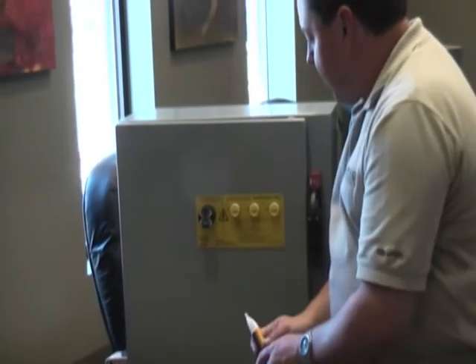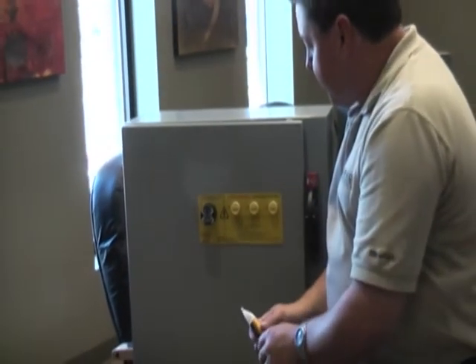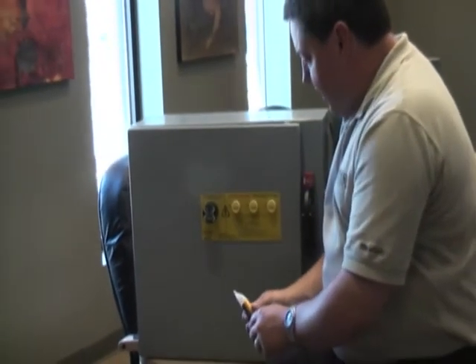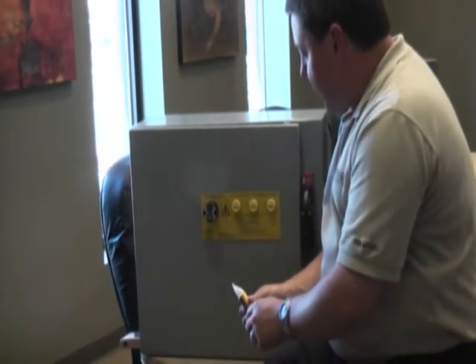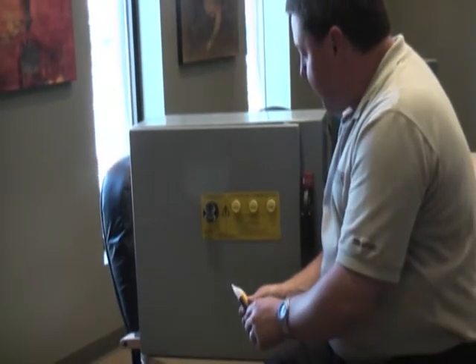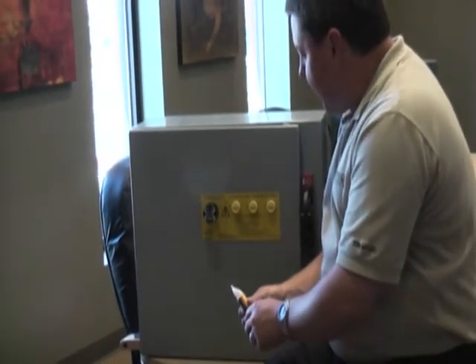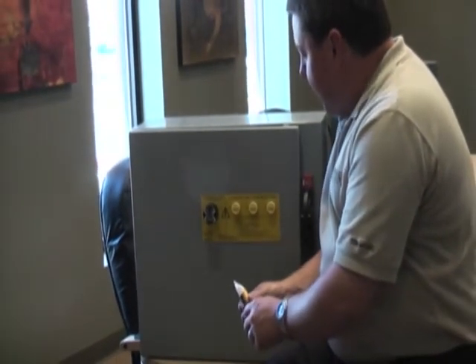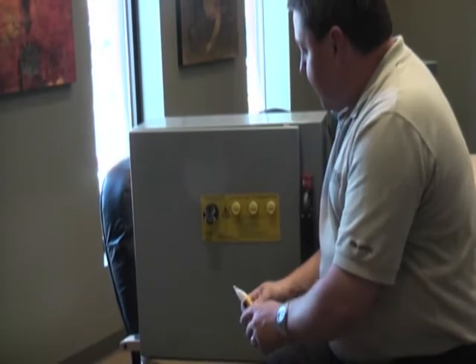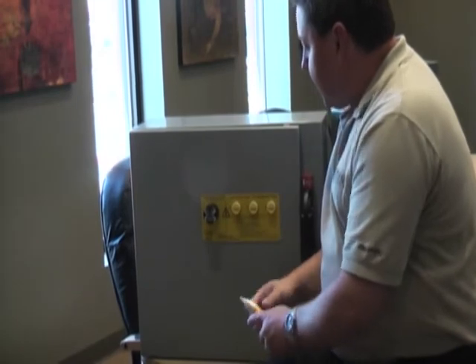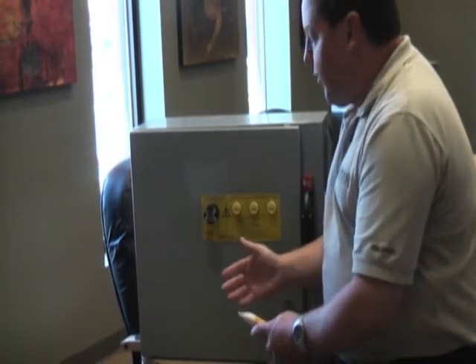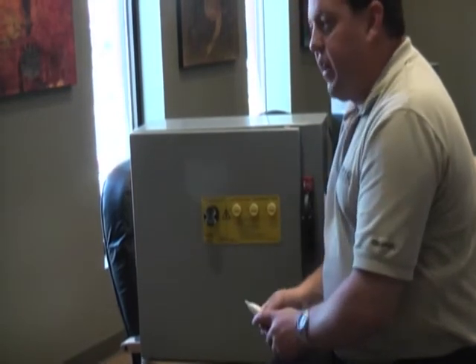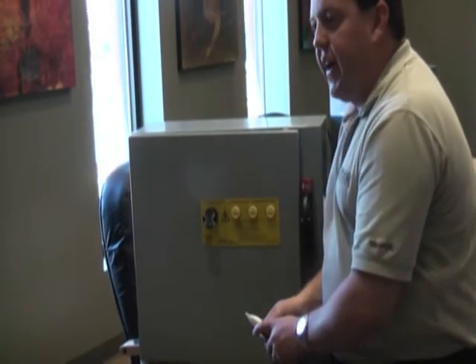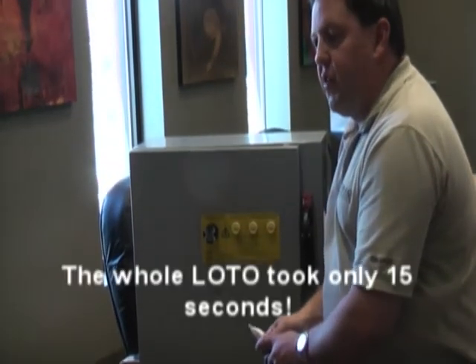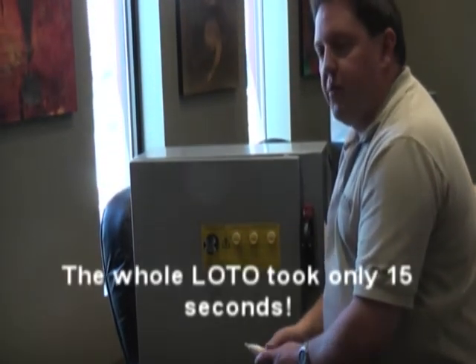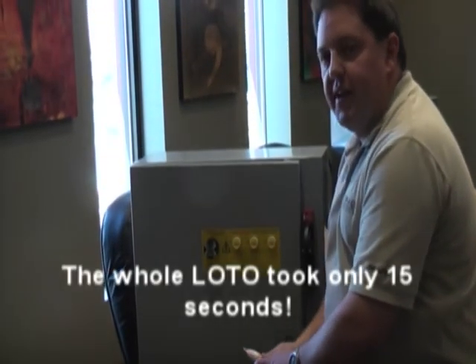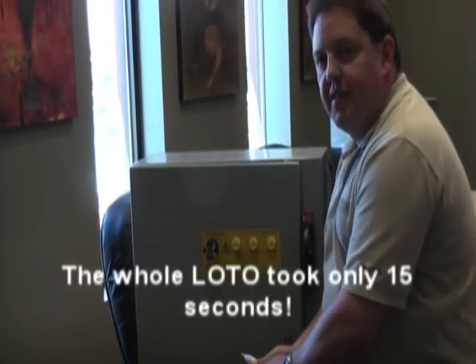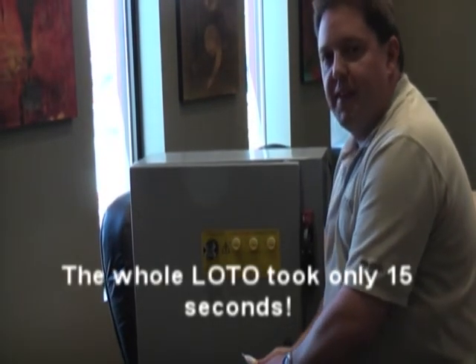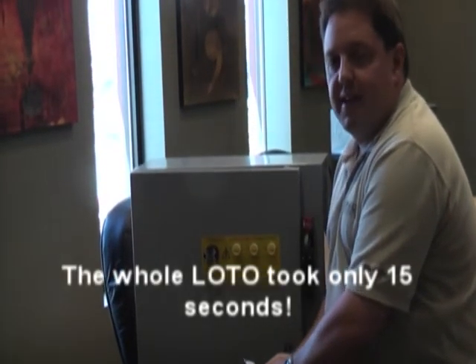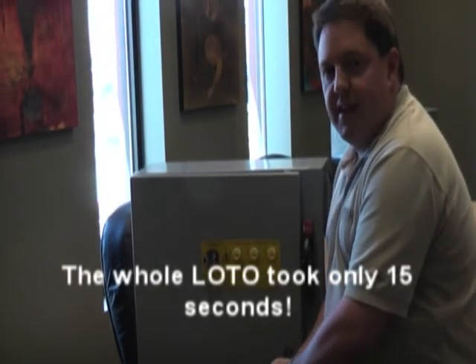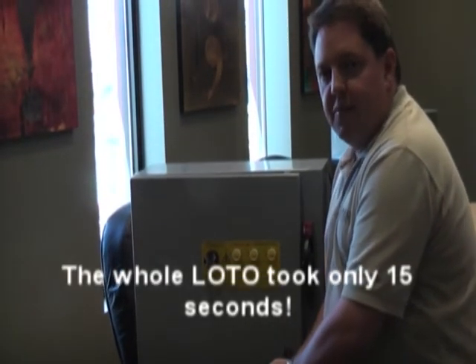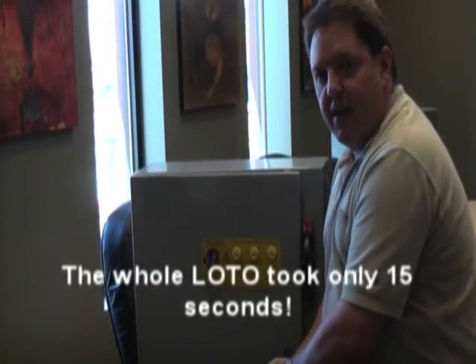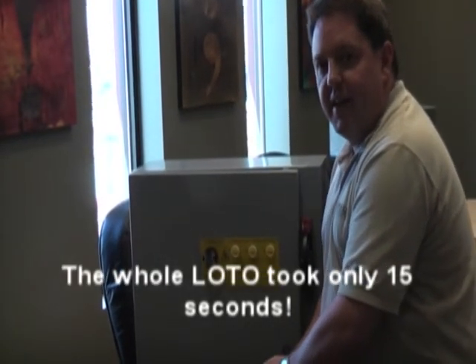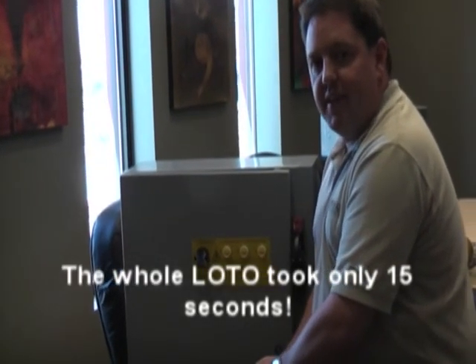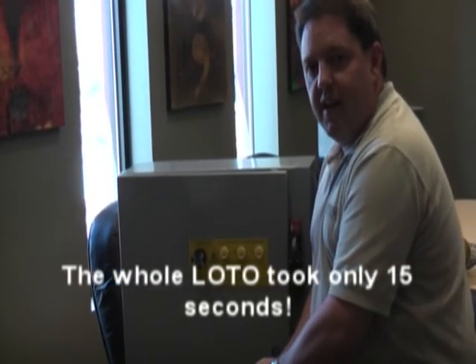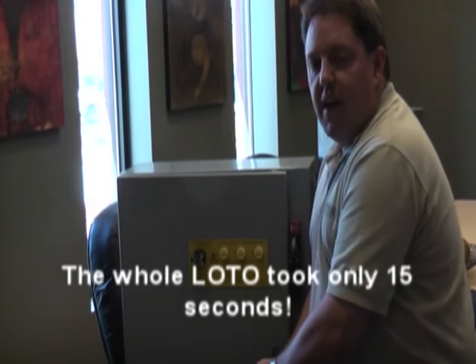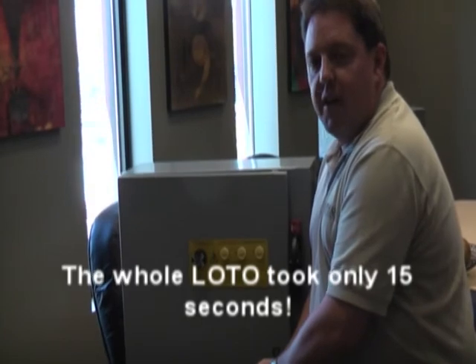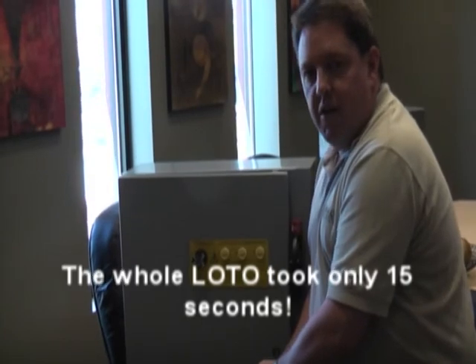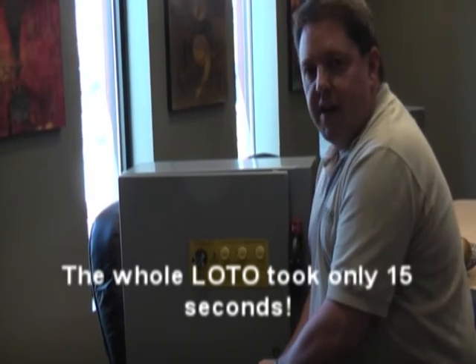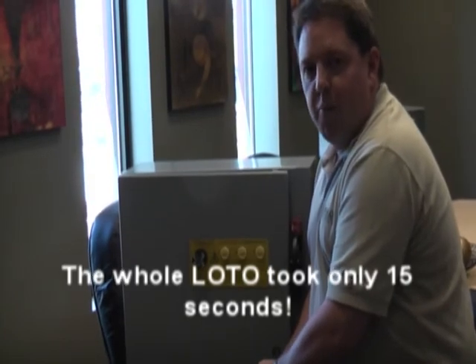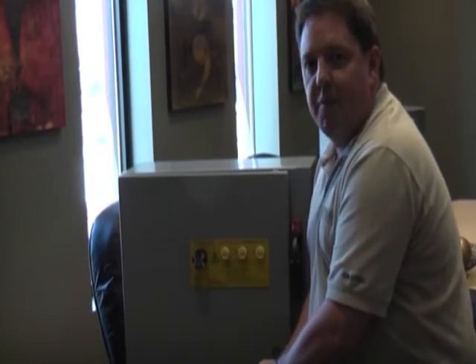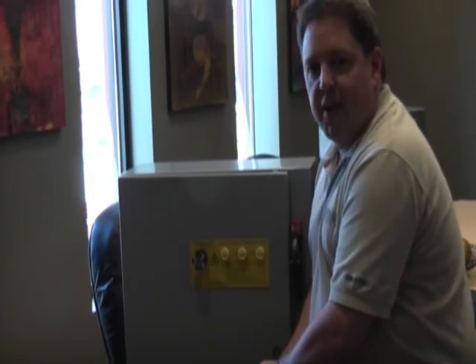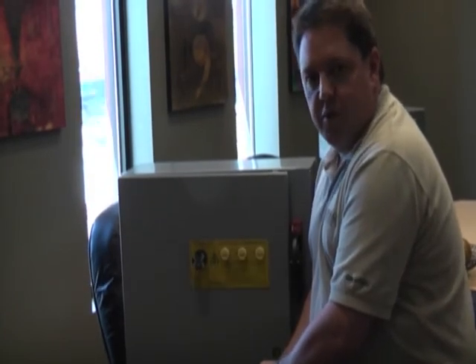The Check Volts are telling us that as well. So essentially what we verified here through a redundant system is that this panel is dead and we can go ahead and open up the panel door.